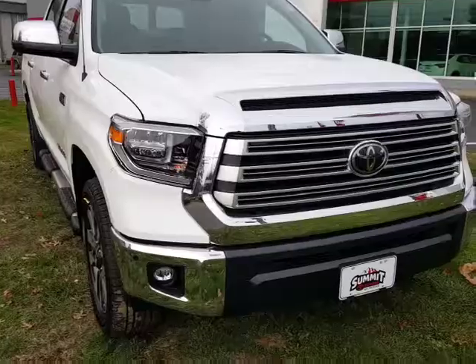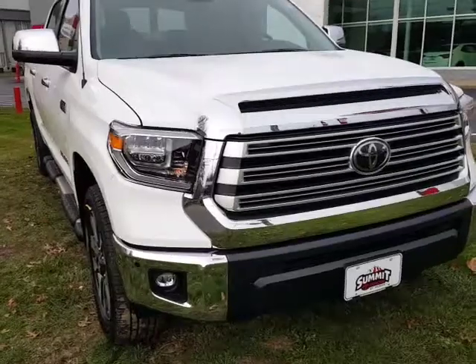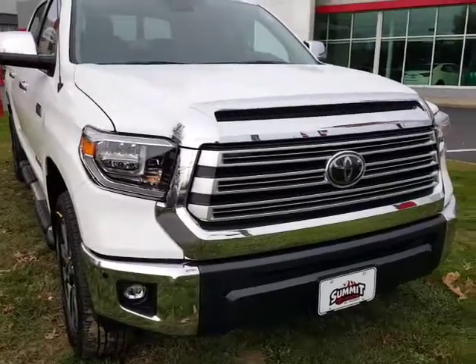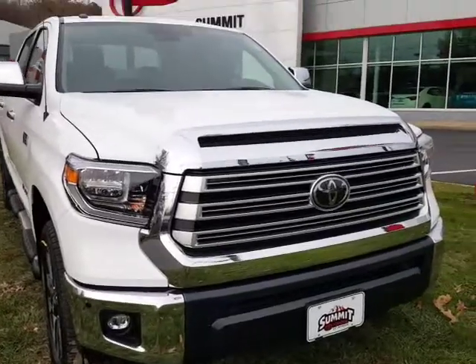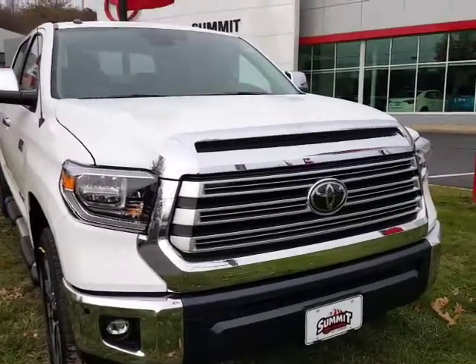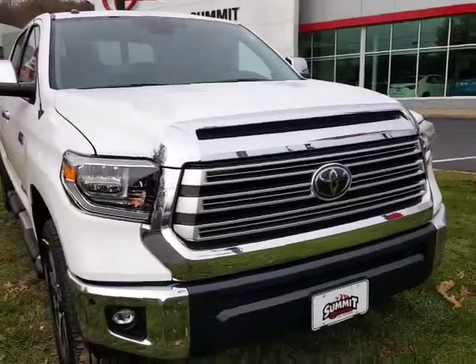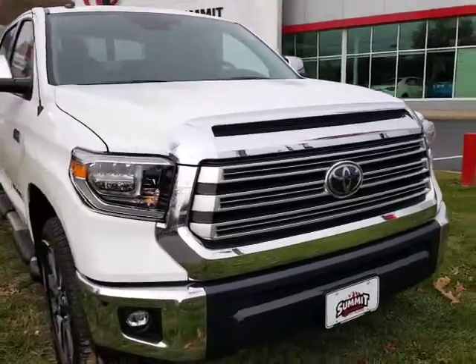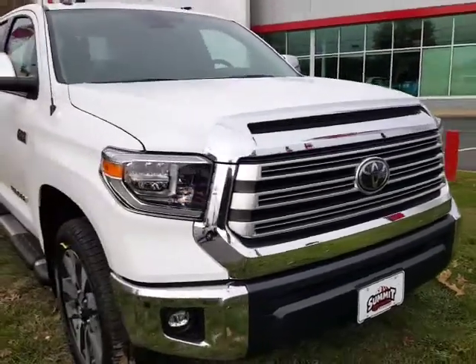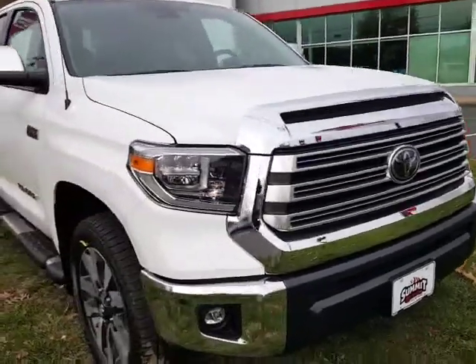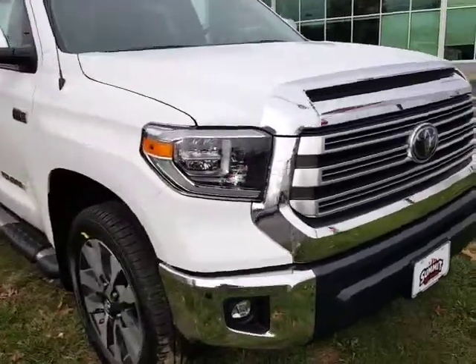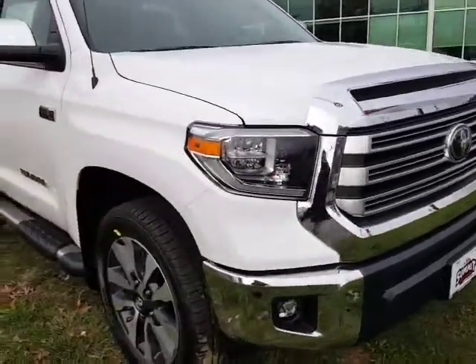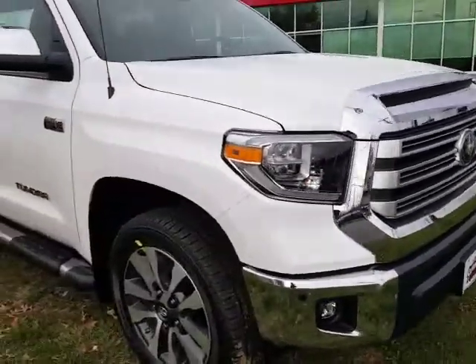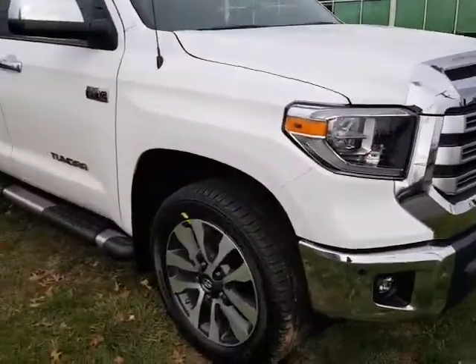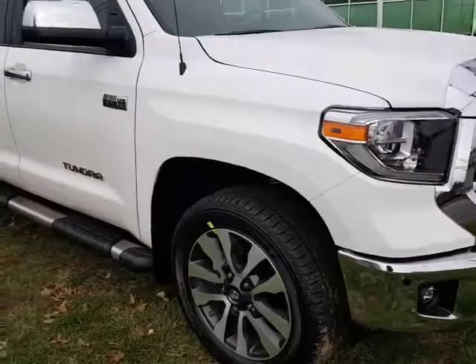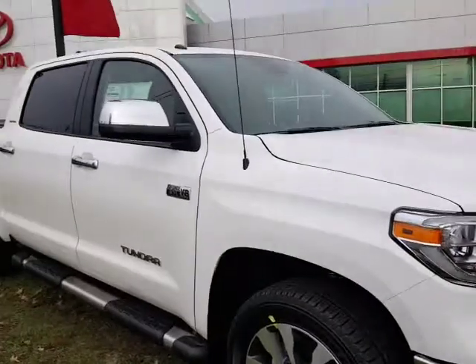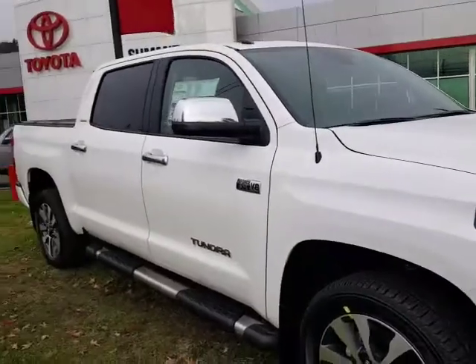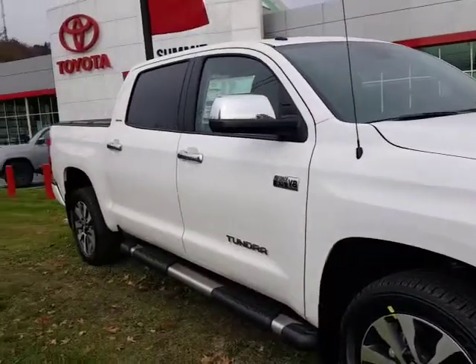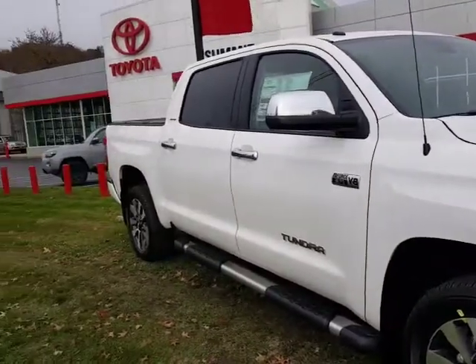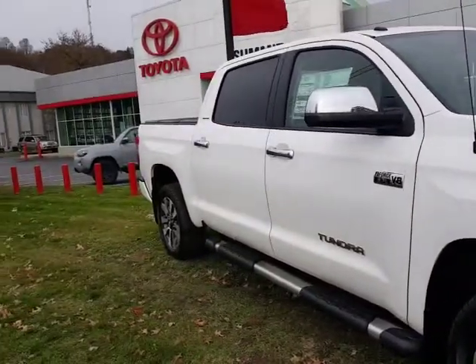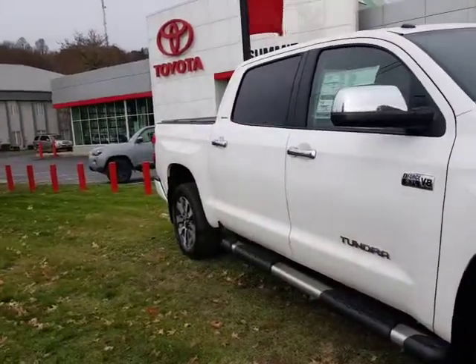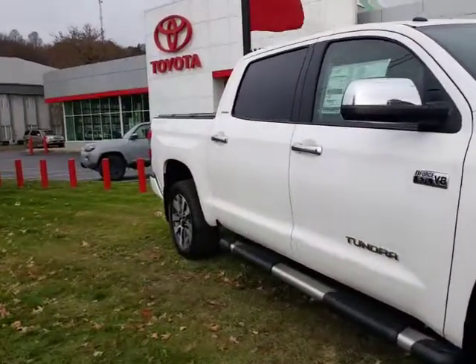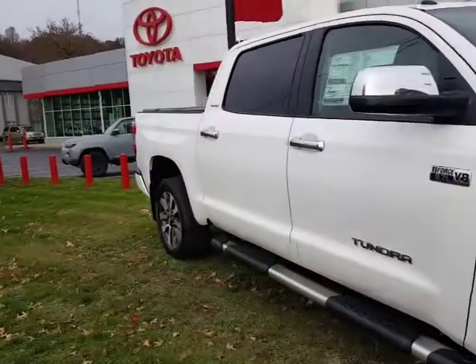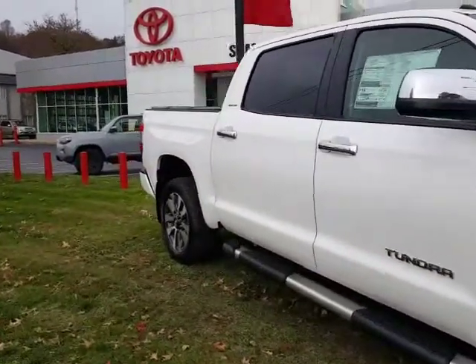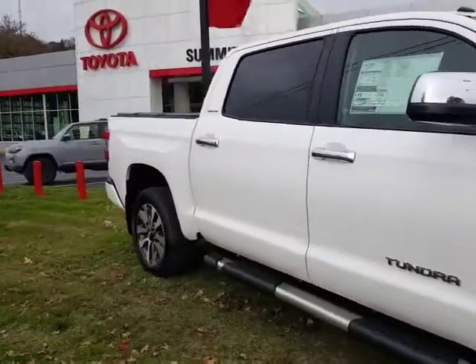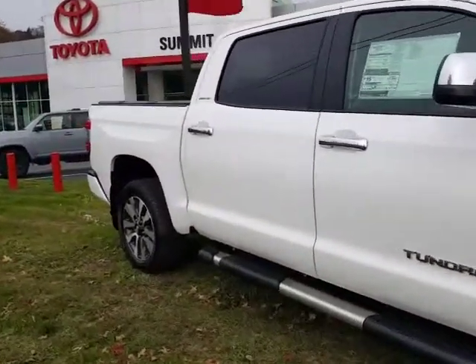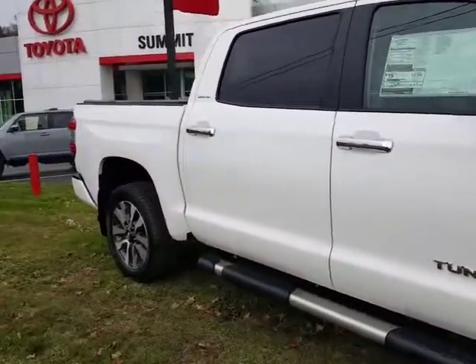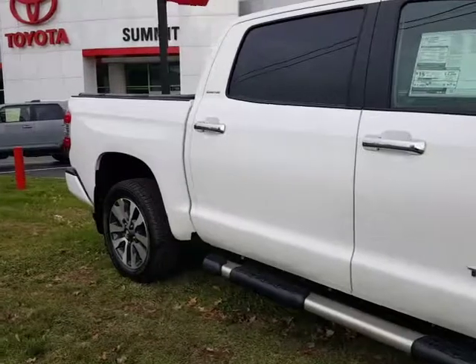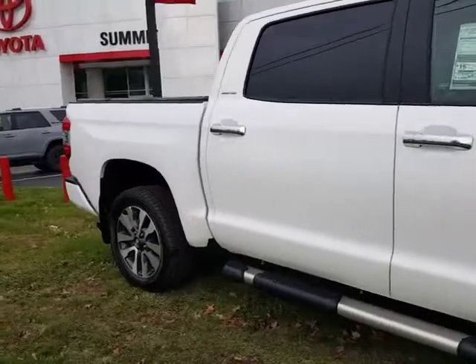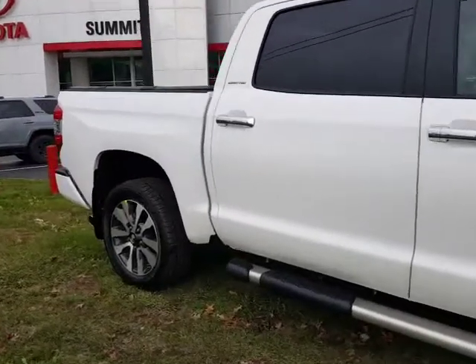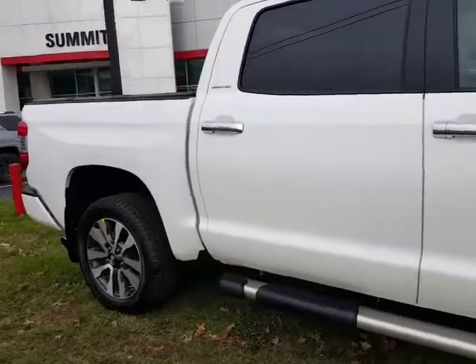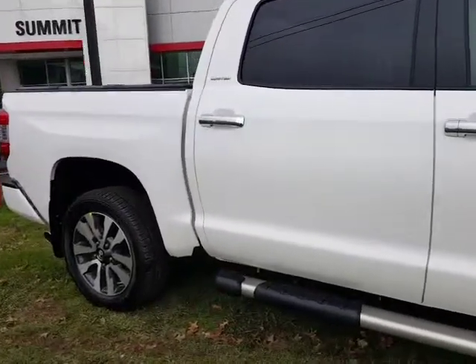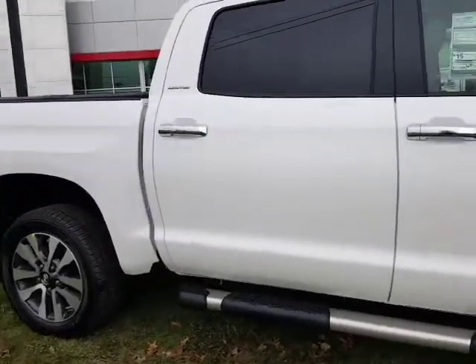This is David Datsko from Summit Toyota of Akron showing you our 2018 Toyota Tundra. This is the big Crew Max, the Limited series — very similar to the 1794 edition. Very well equipped.